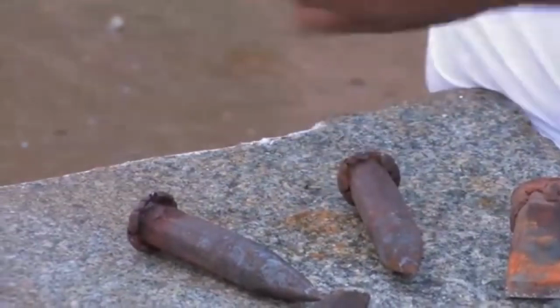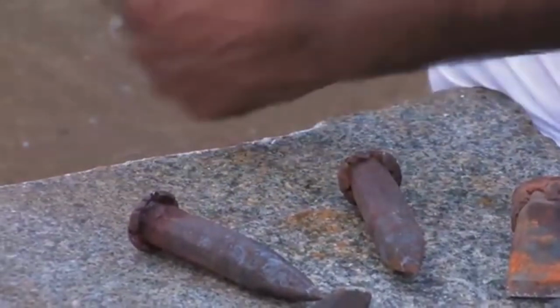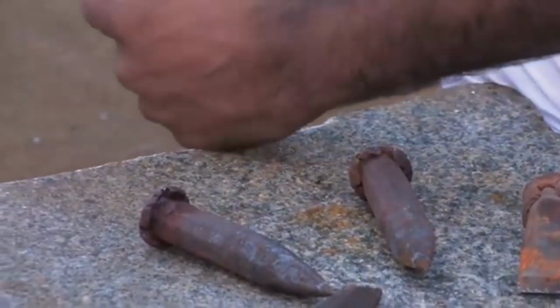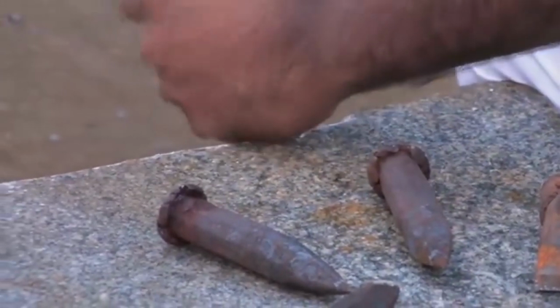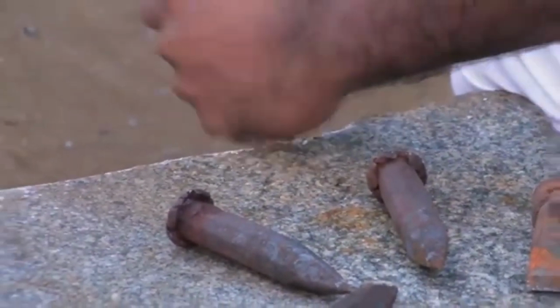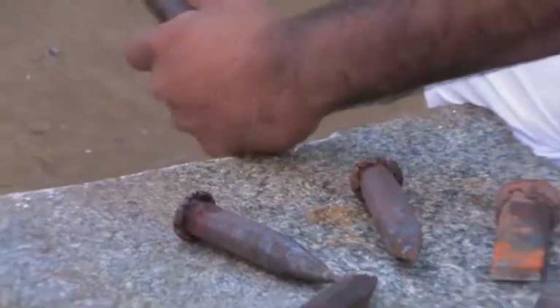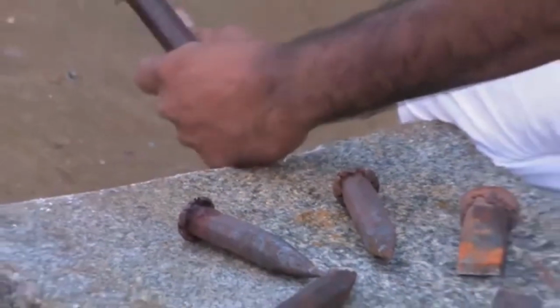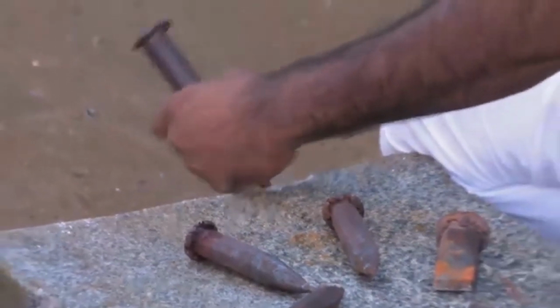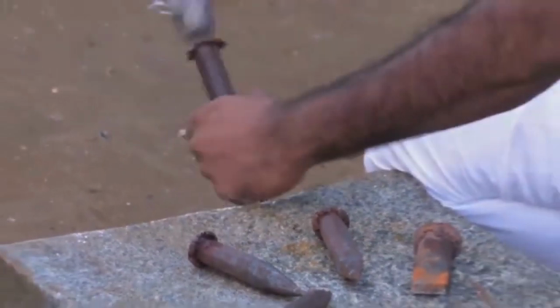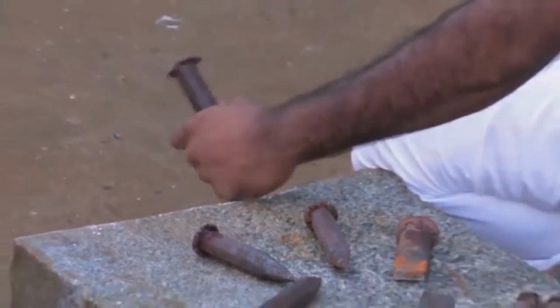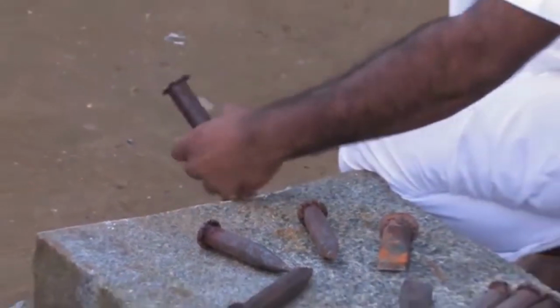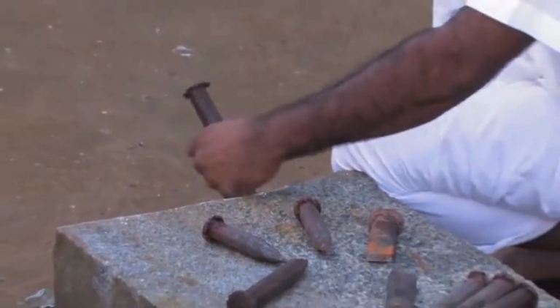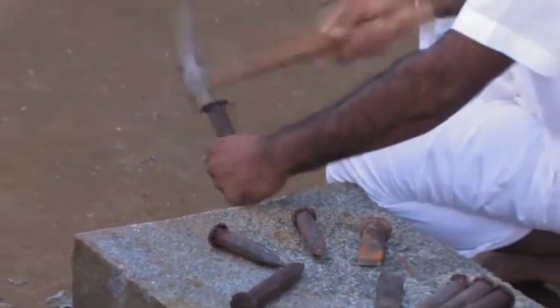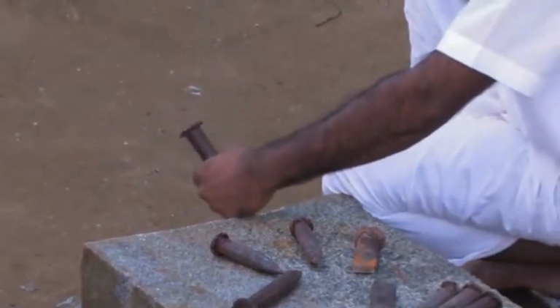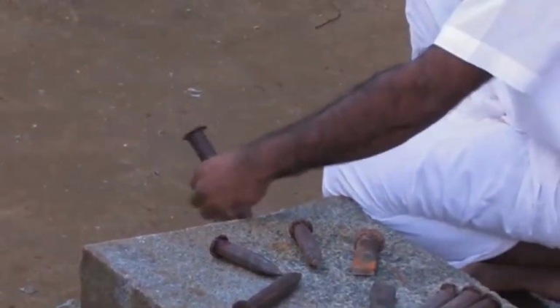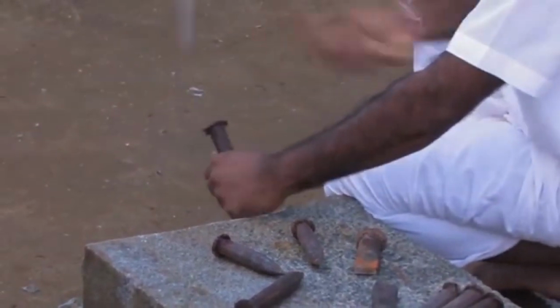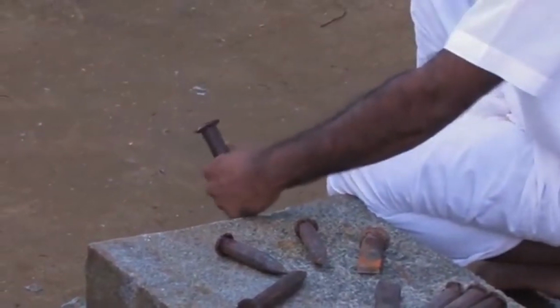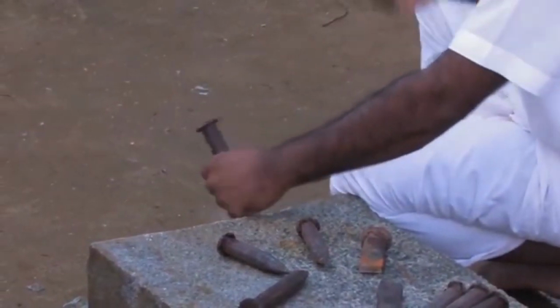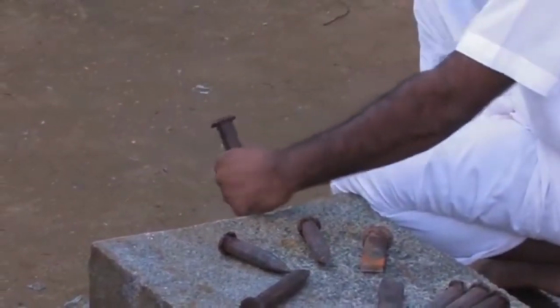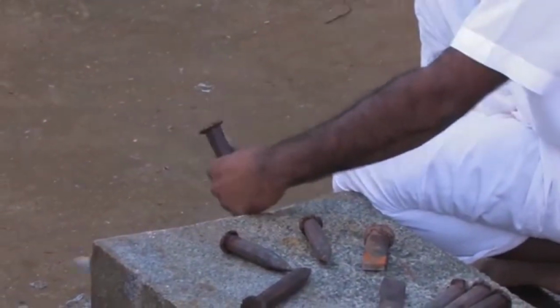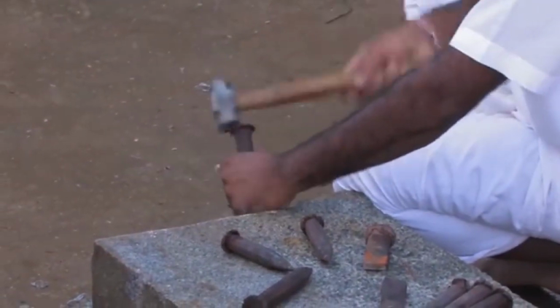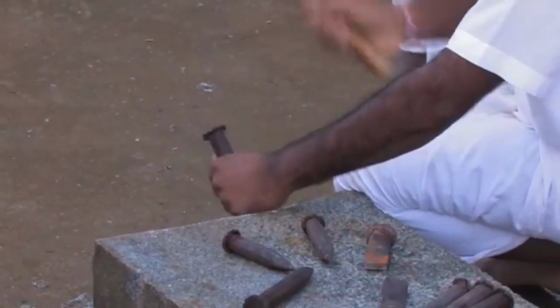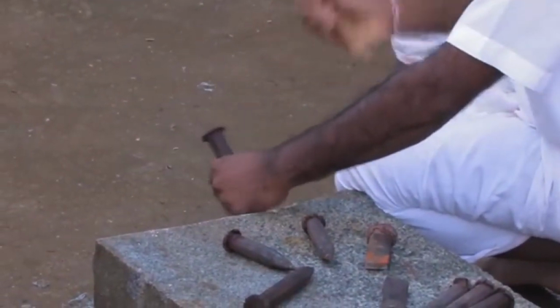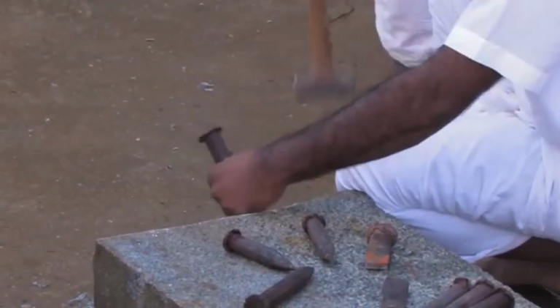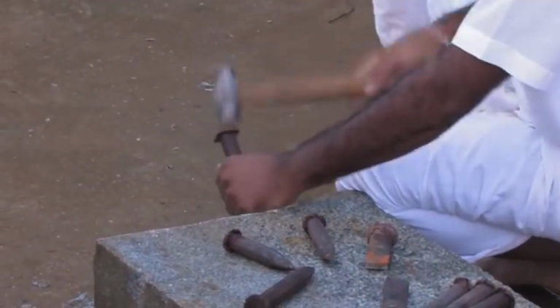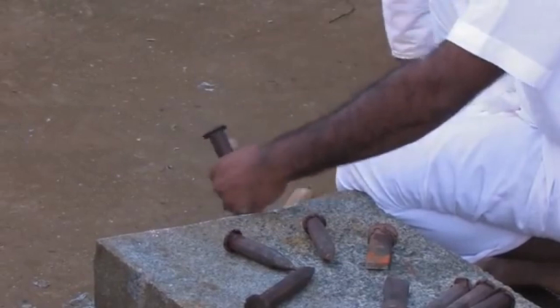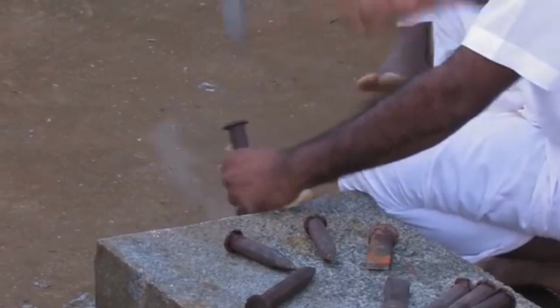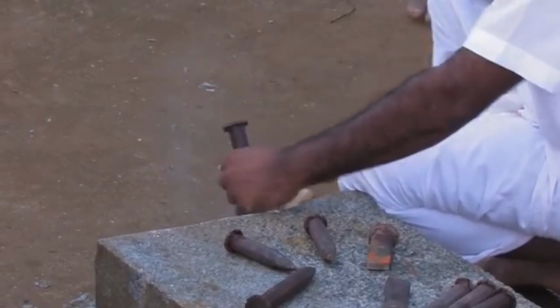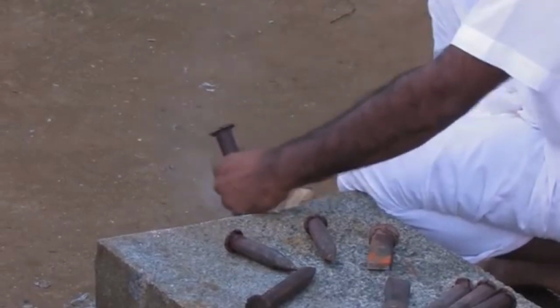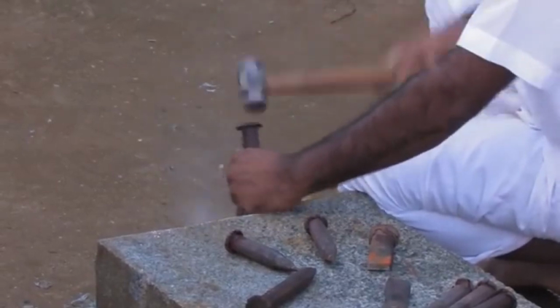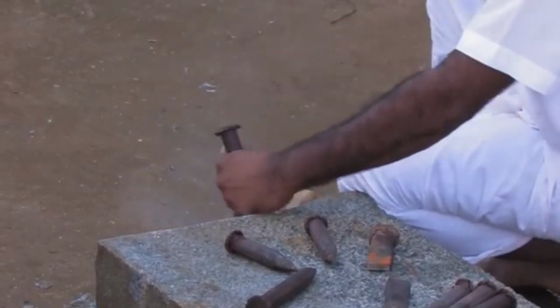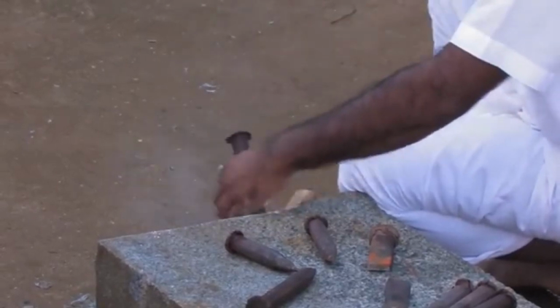This is the chisel you get when you first graduate on carving. He's being very gentle here. When they whack it hard, the stone will fly 50 yards or so.